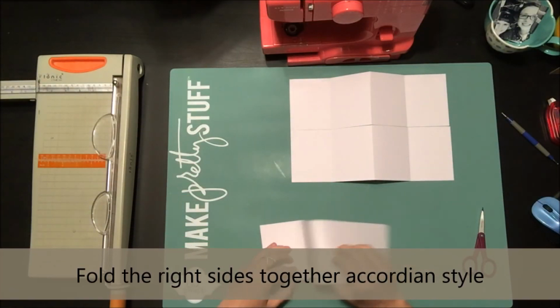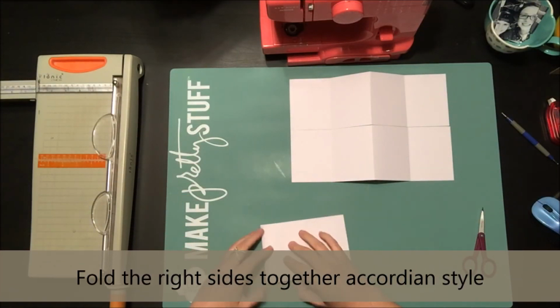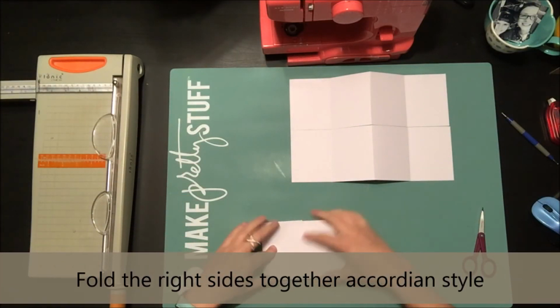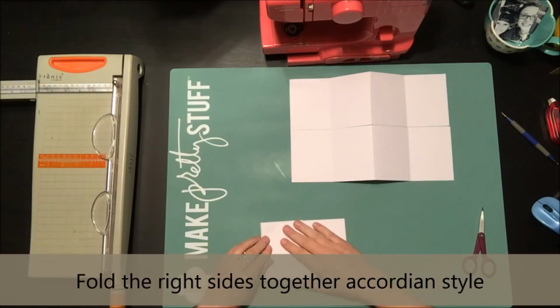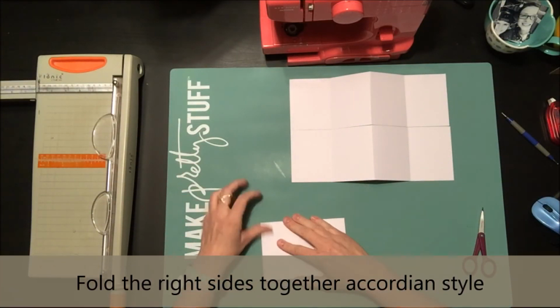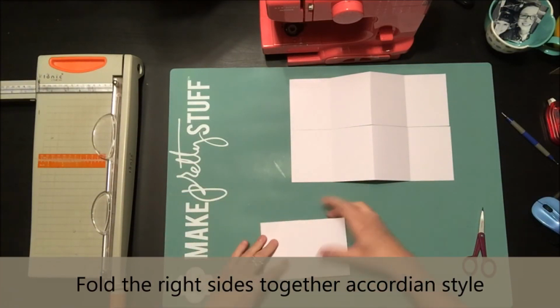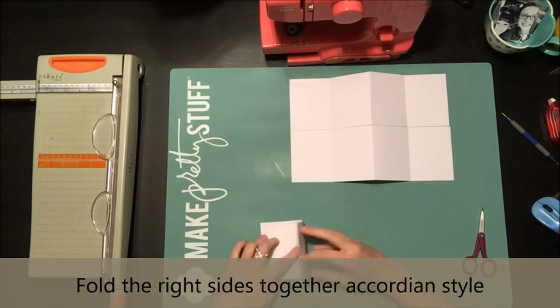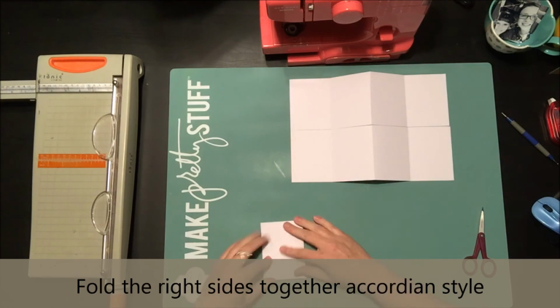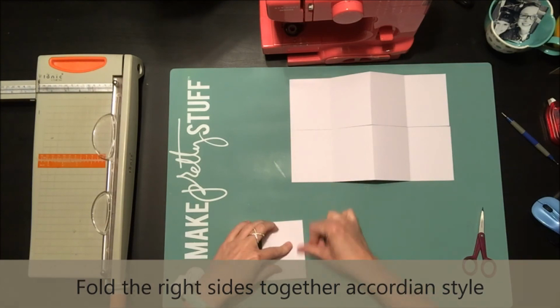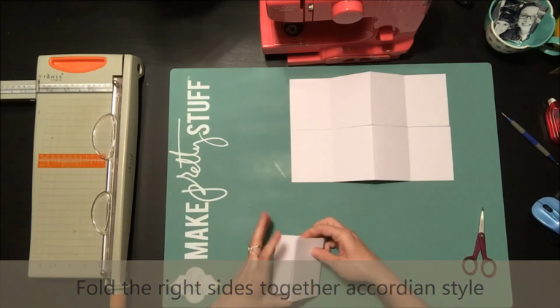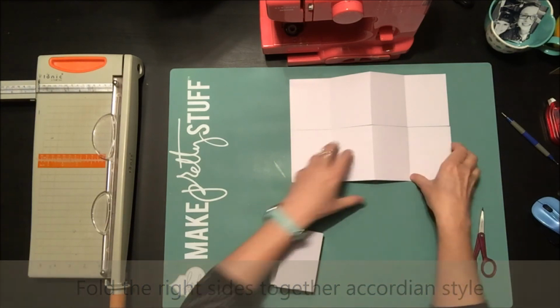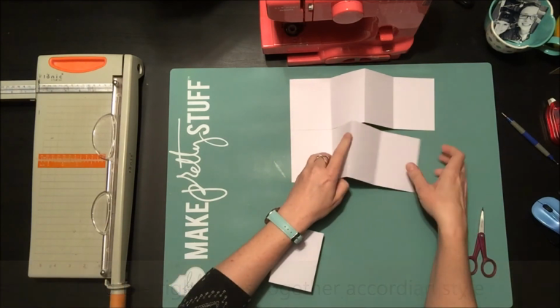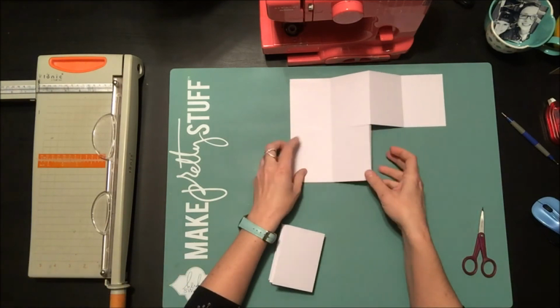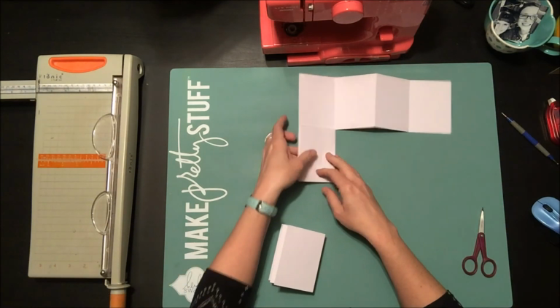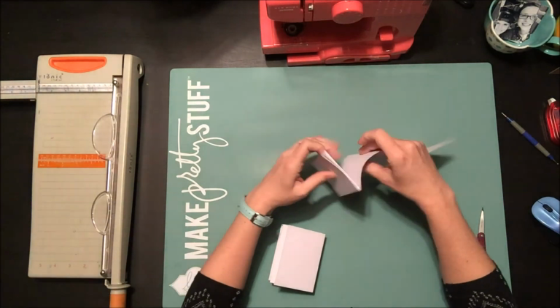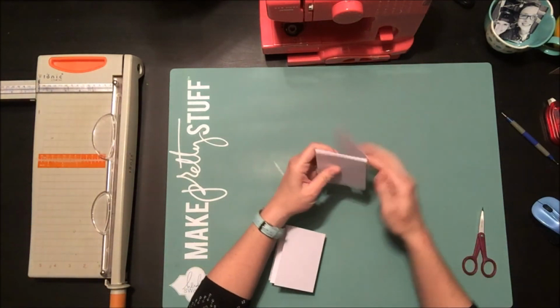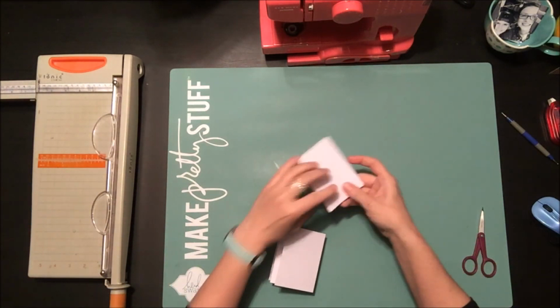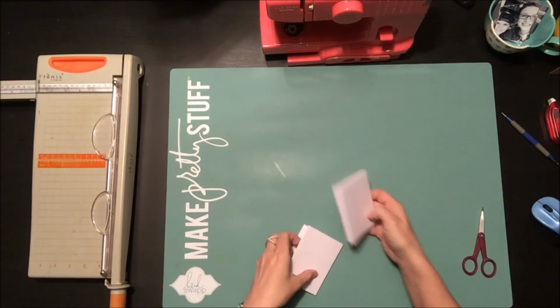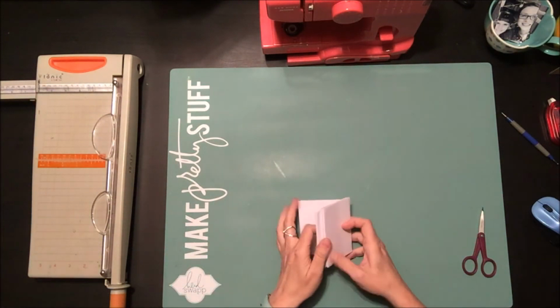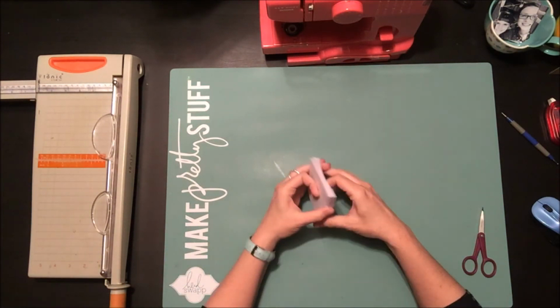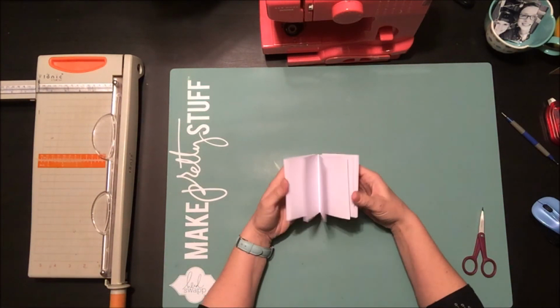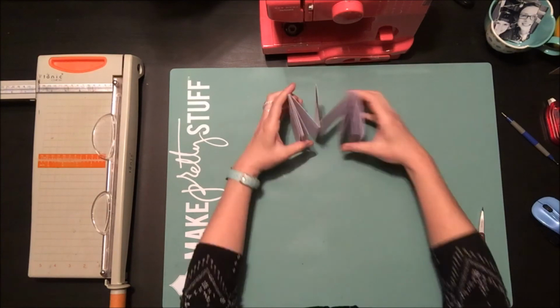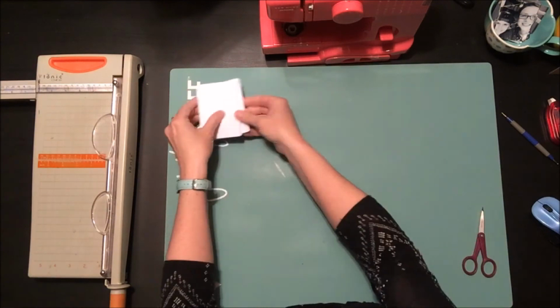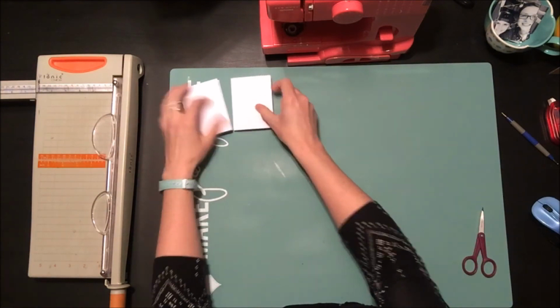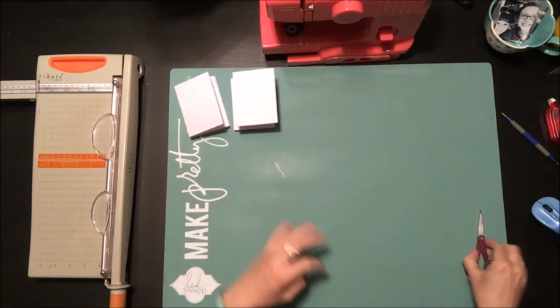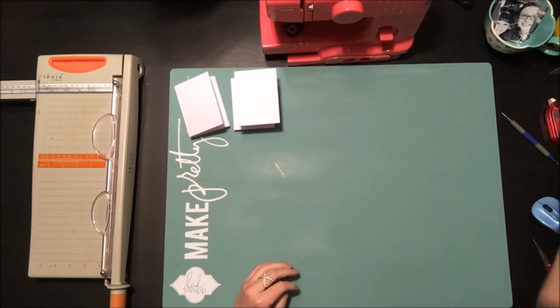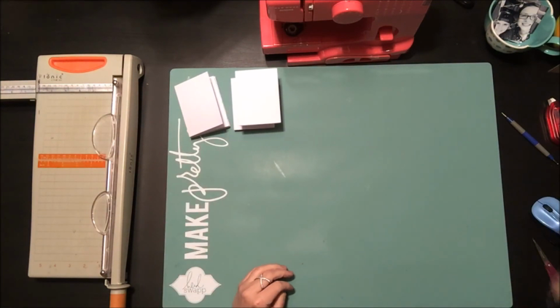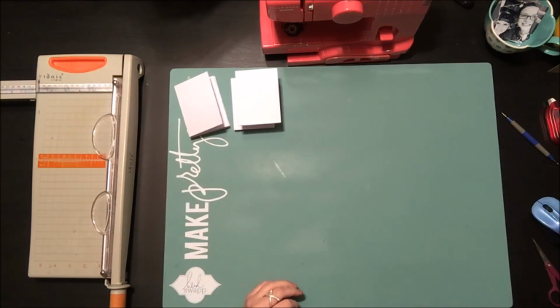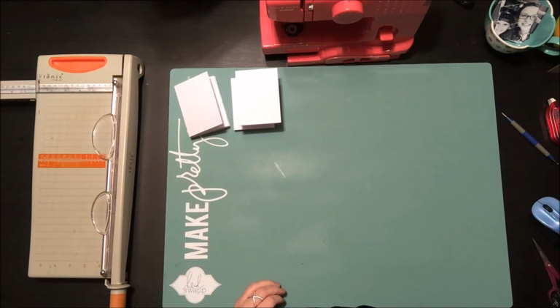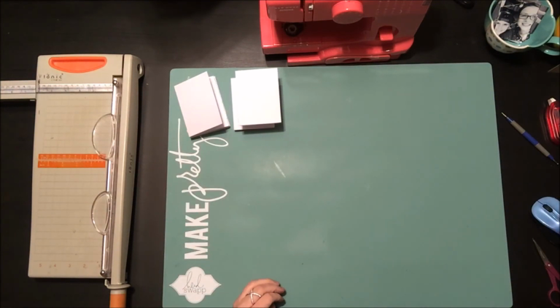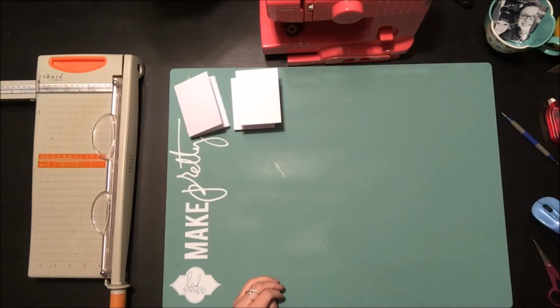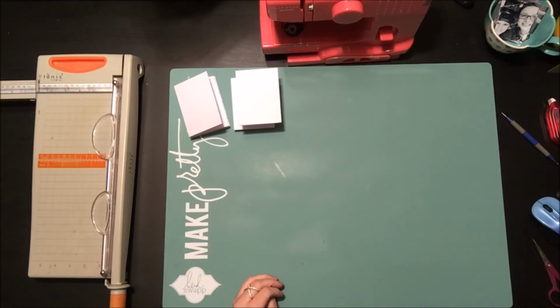I've done this for each piece of cardstock. If you wanted to make this a little bit wider, you could definitely do that — just keep adding more pages to the inside the same way.